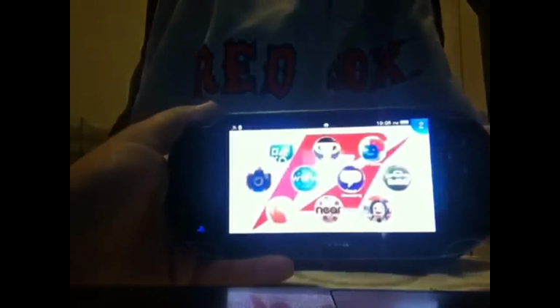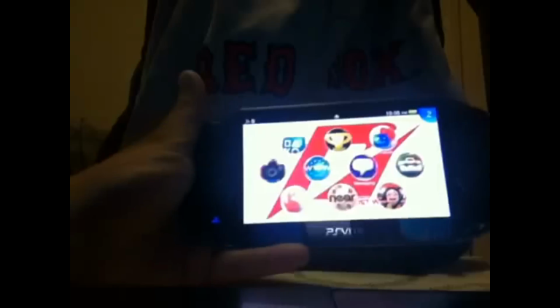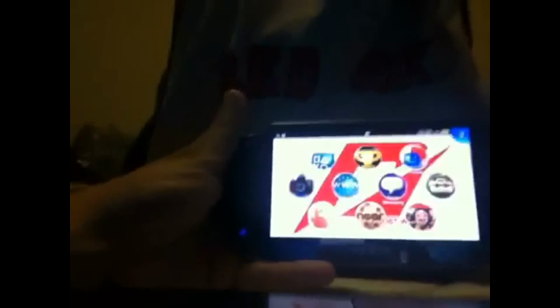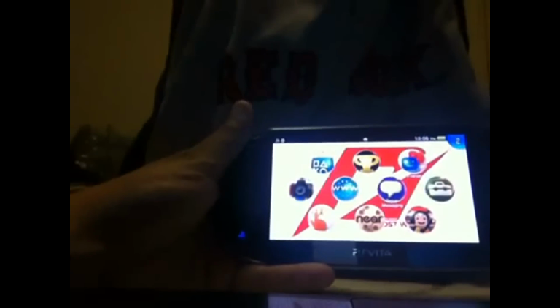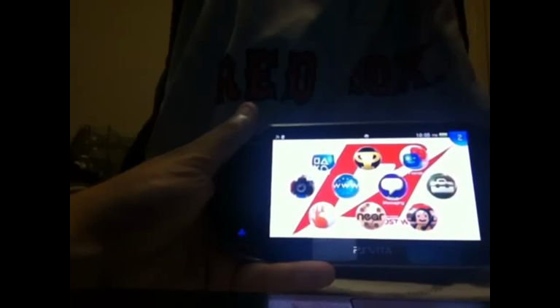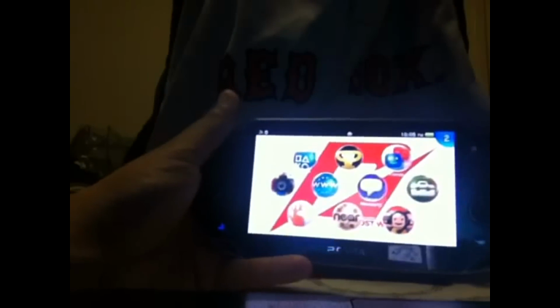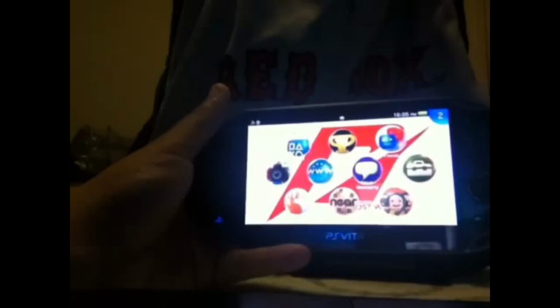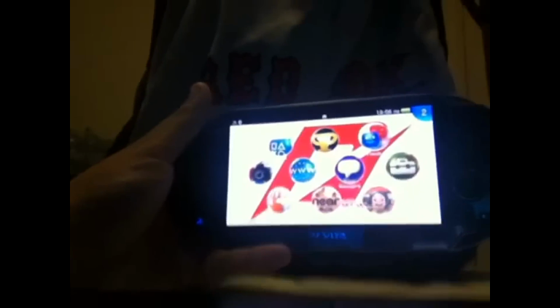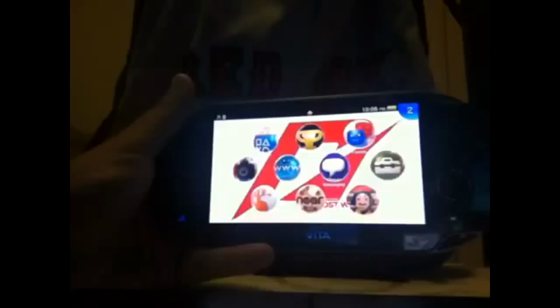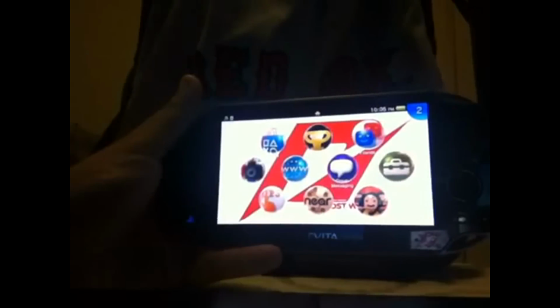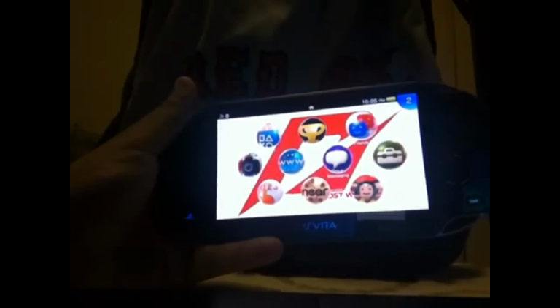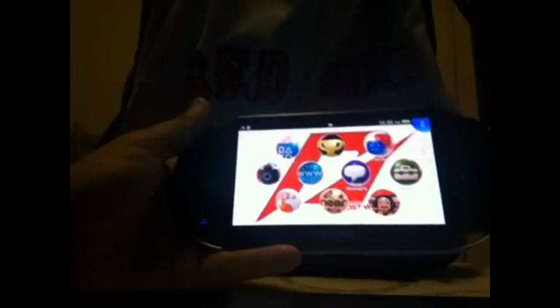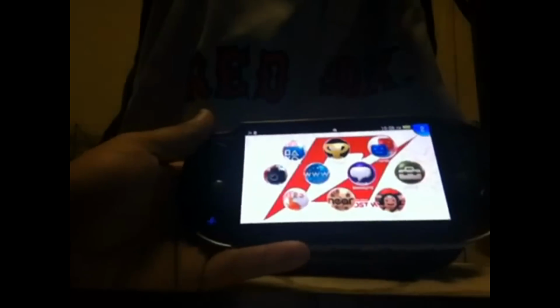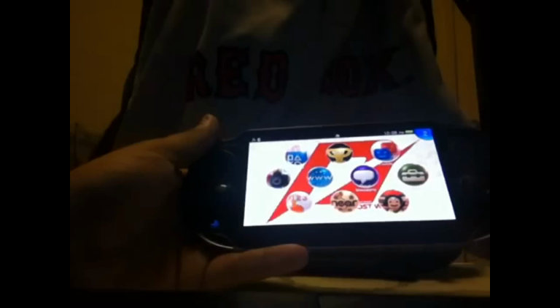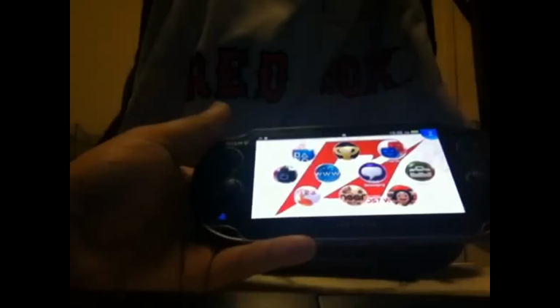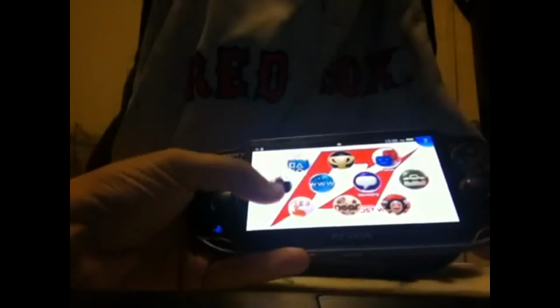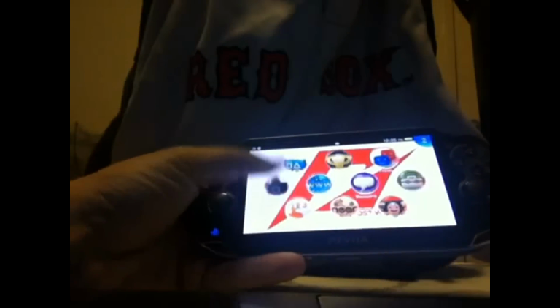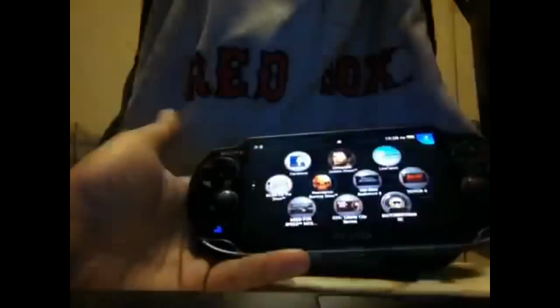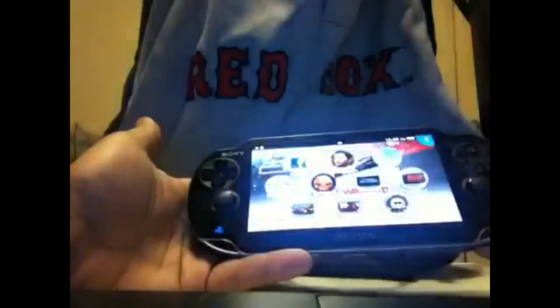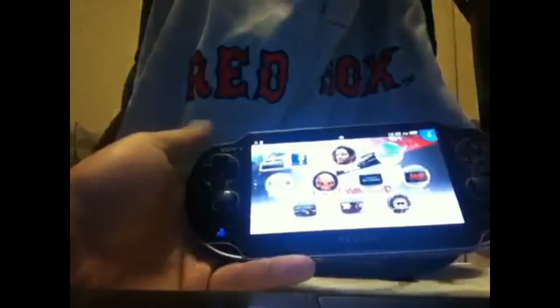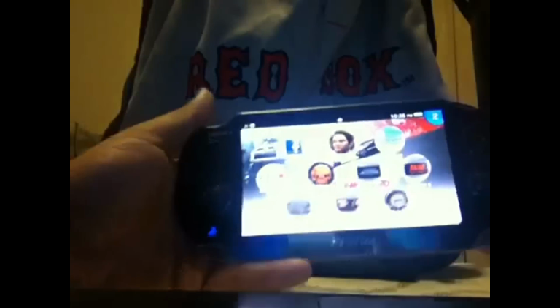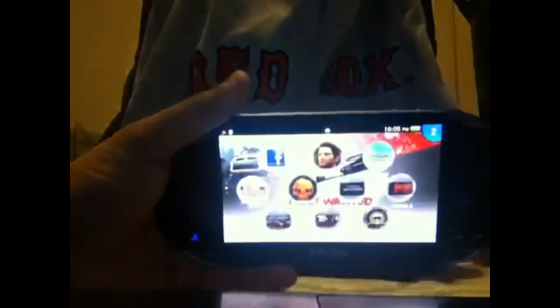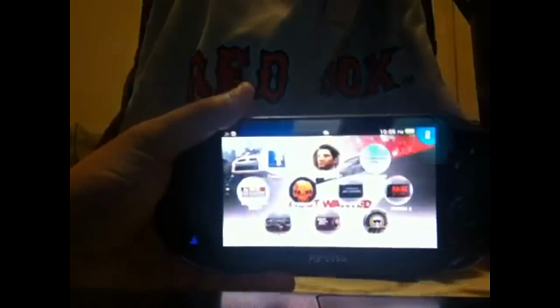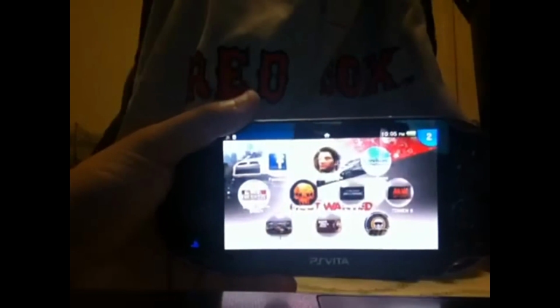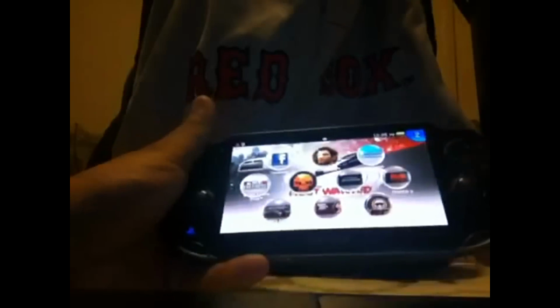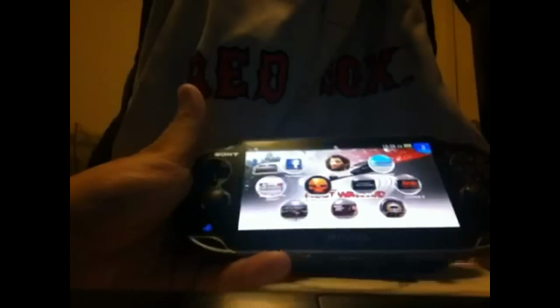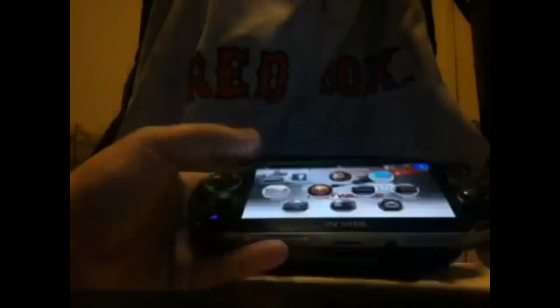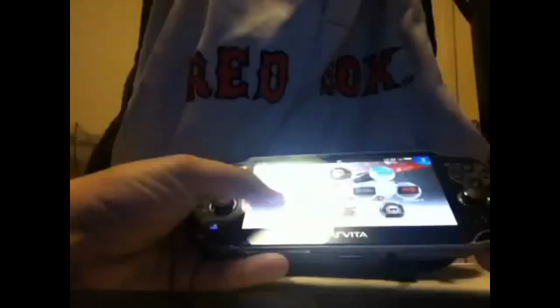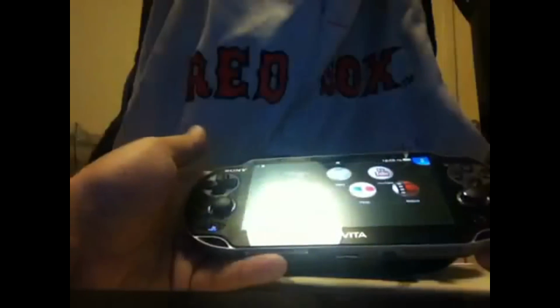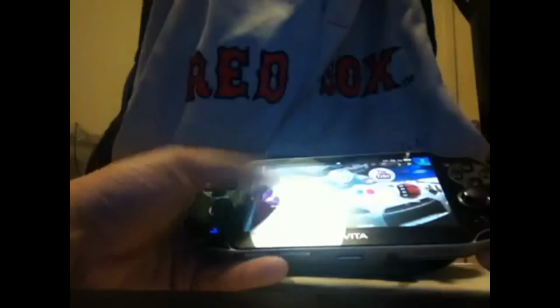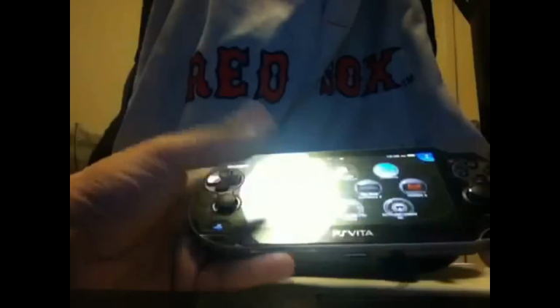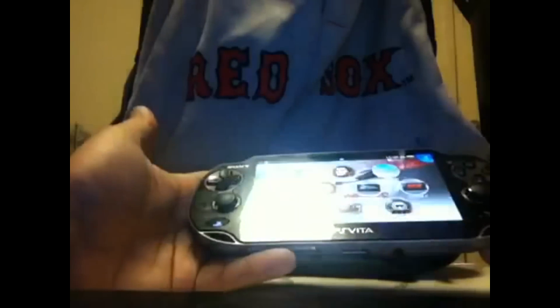Hey folks, I wanted to make a video about something I've been hearing a lot — people saying their Vita is not working properly, it freezes, or for example if you're sending a message you probably won't be getting them.